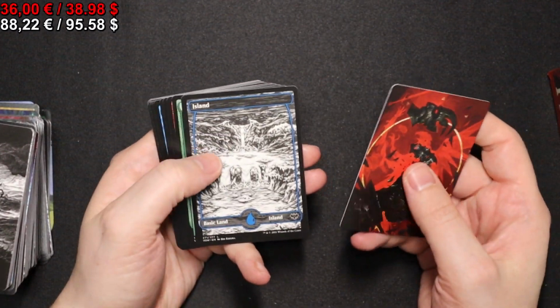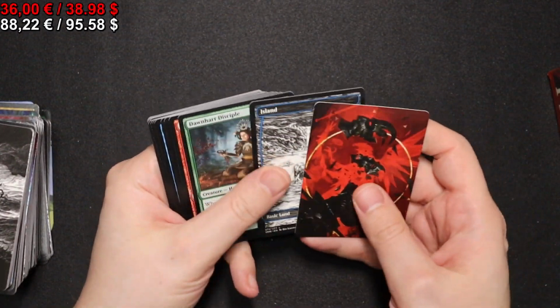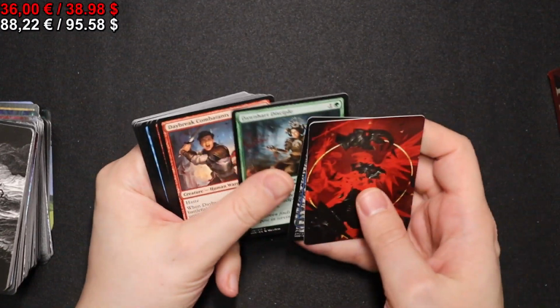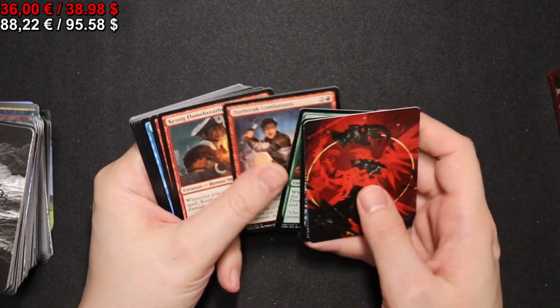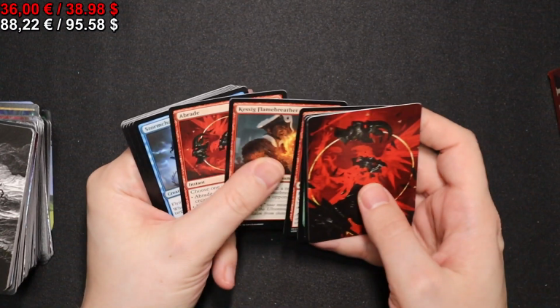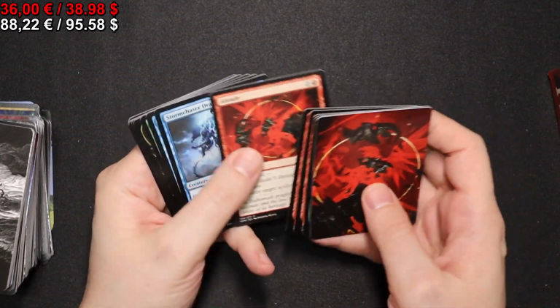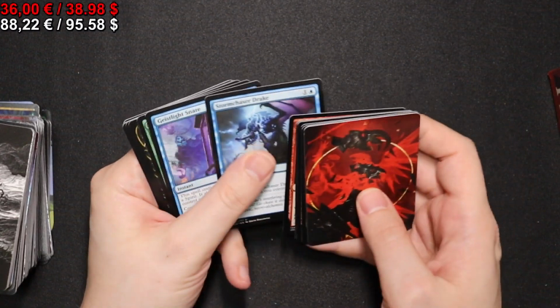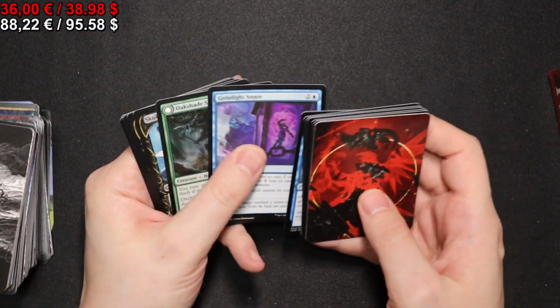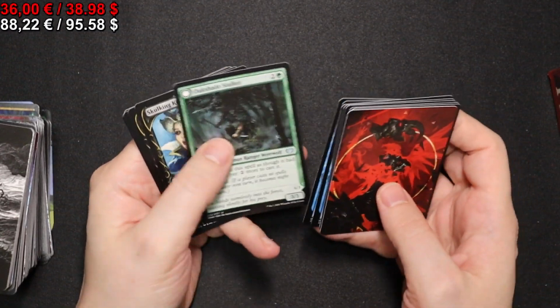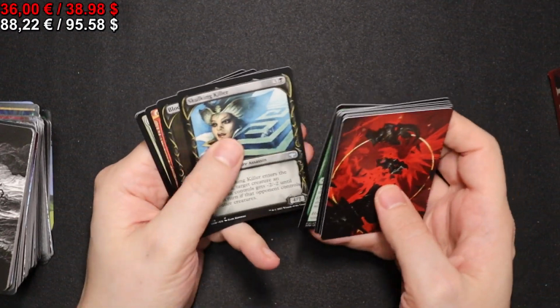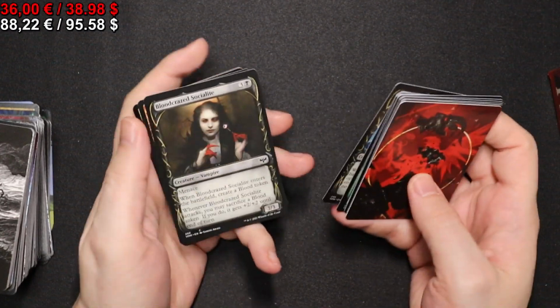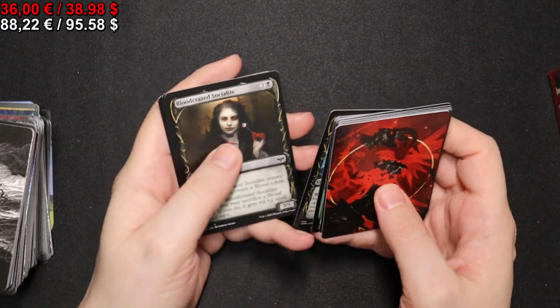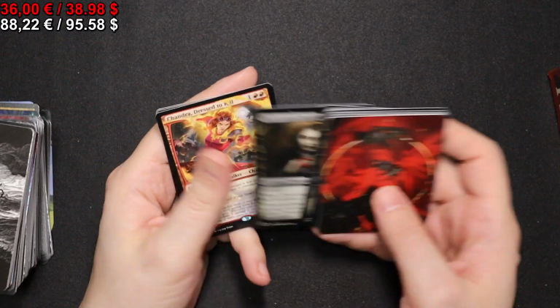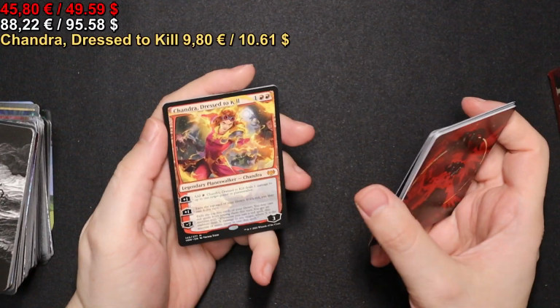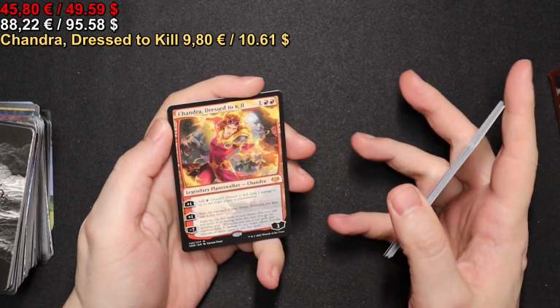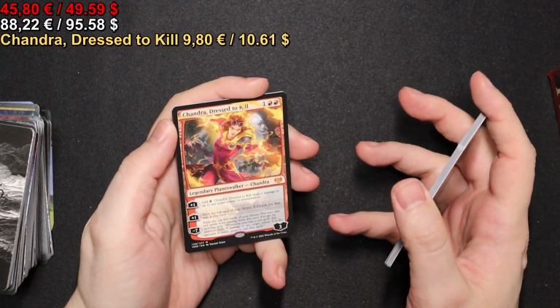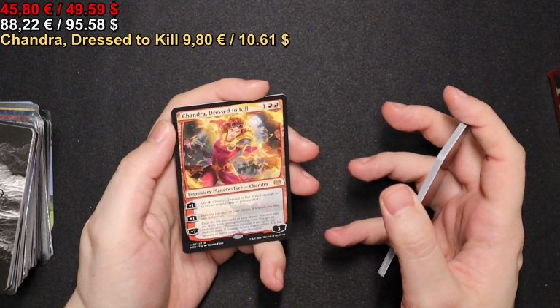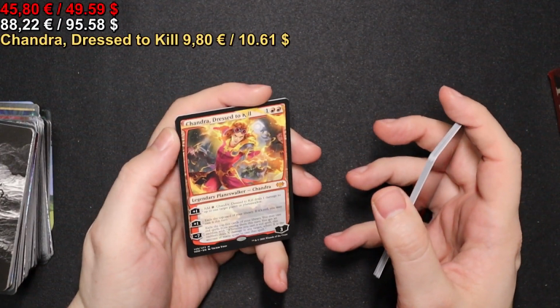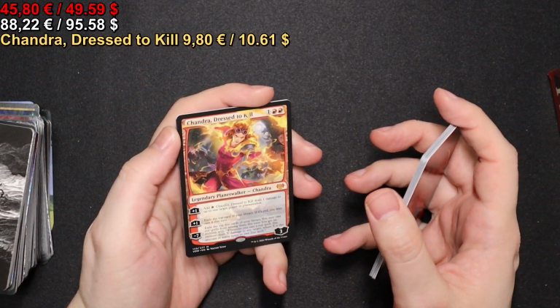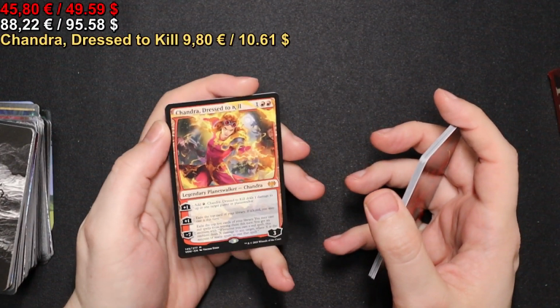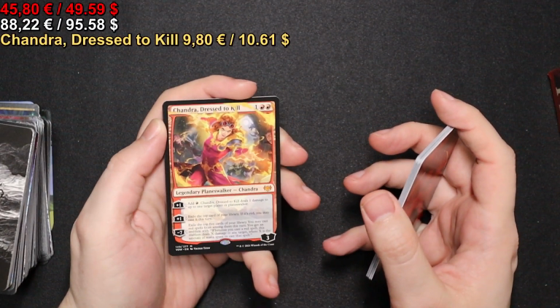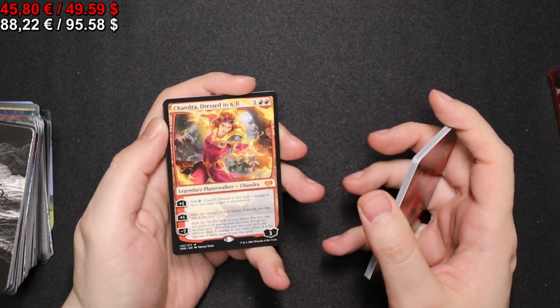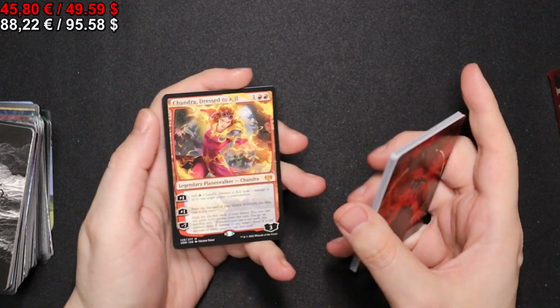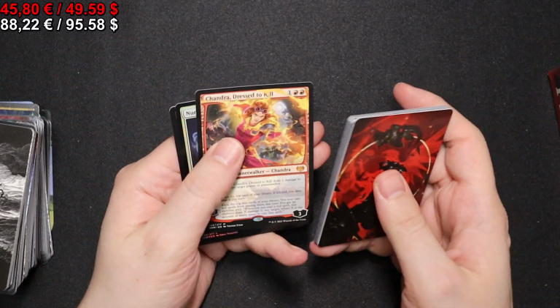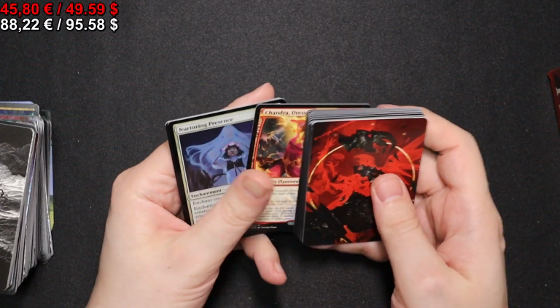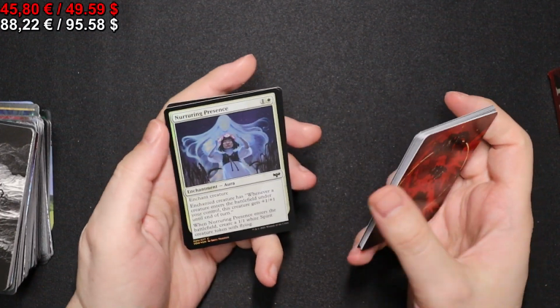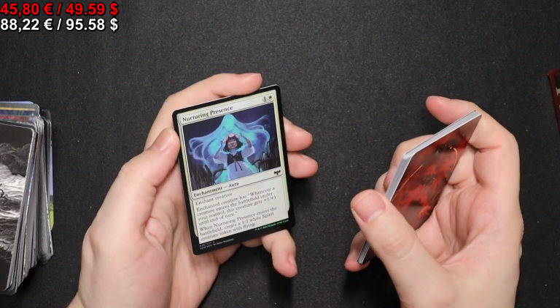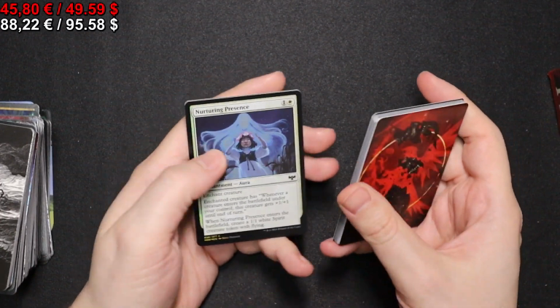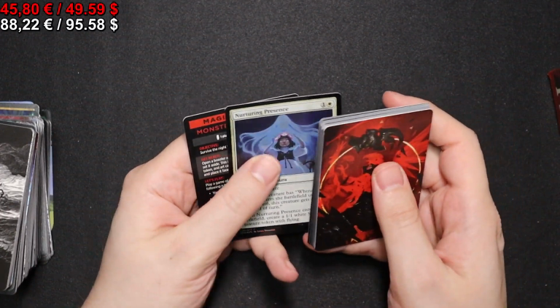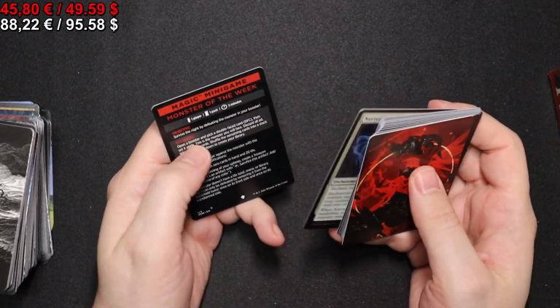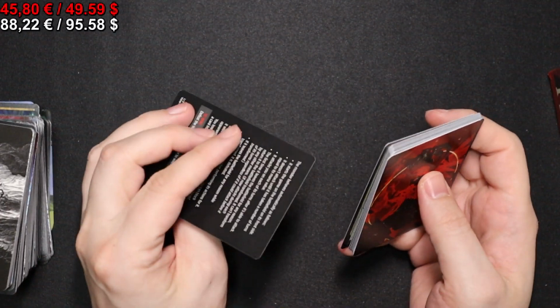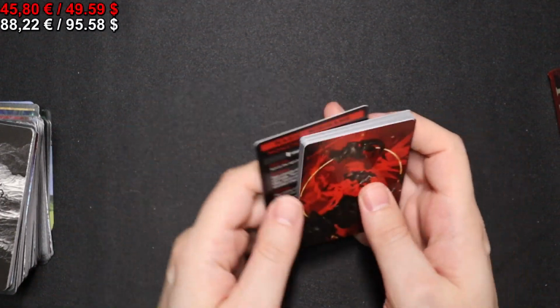With a full-art Island. A Chandra, Dressed to Kill — I'll take that. A Nurturing Presence in foil, and a mini game.